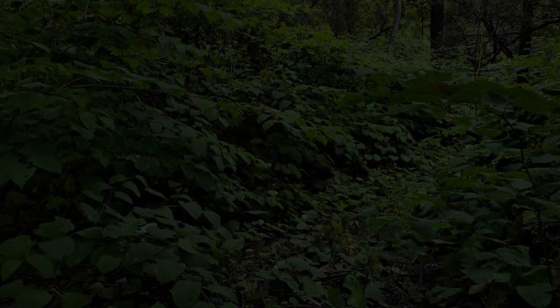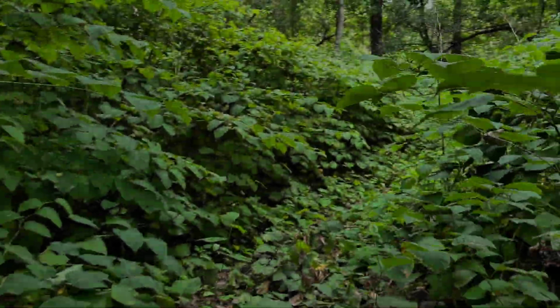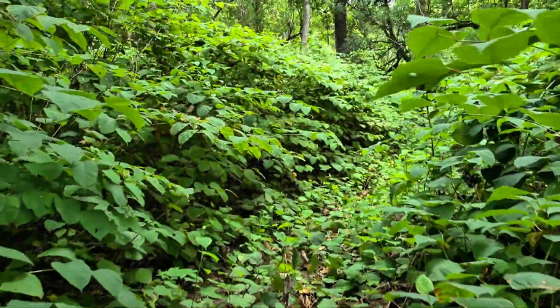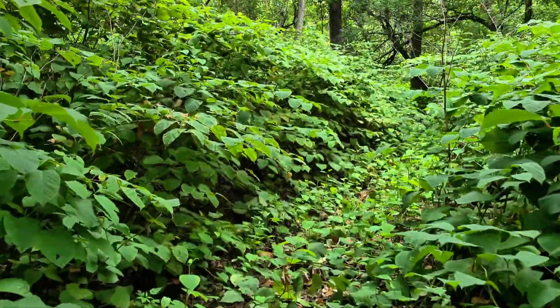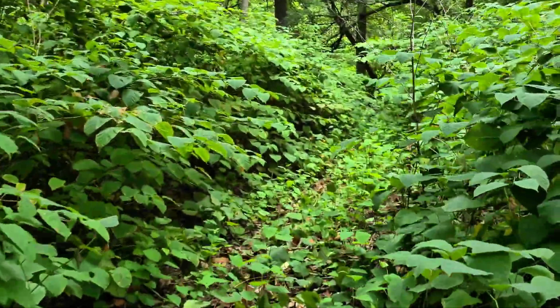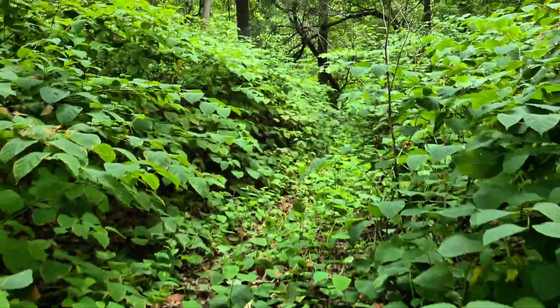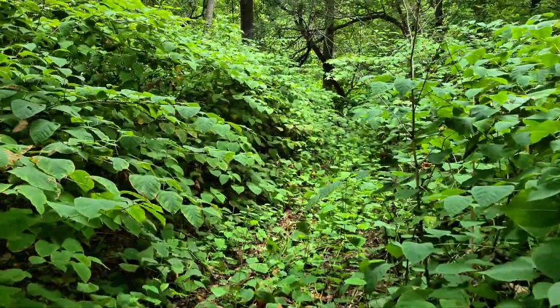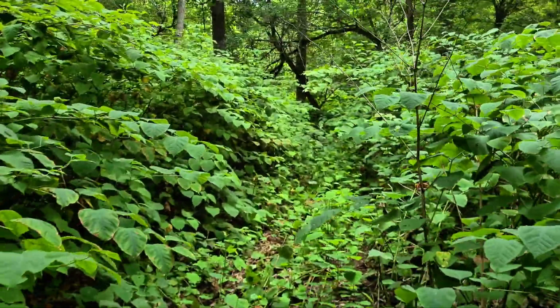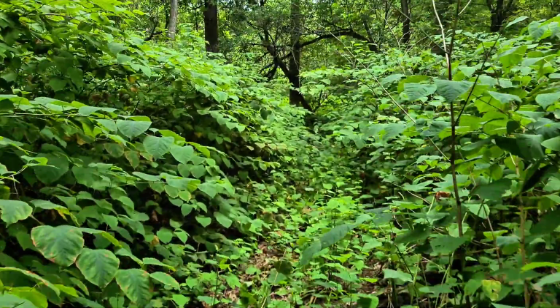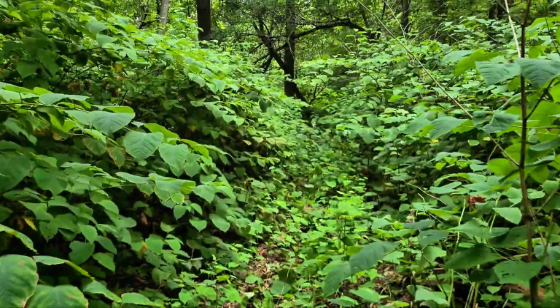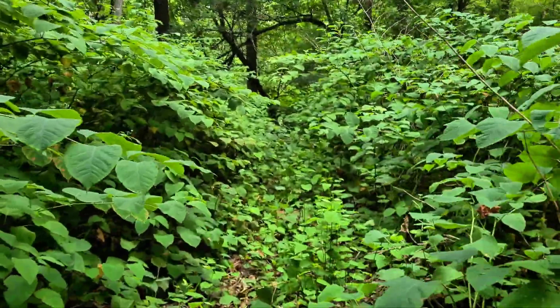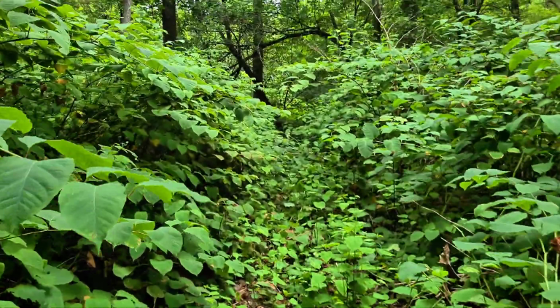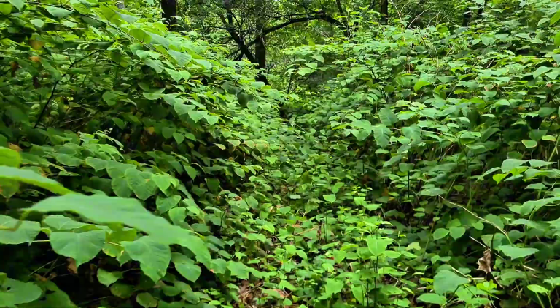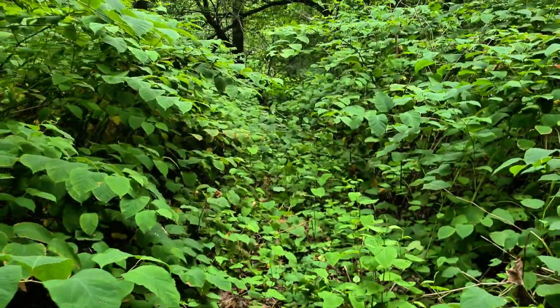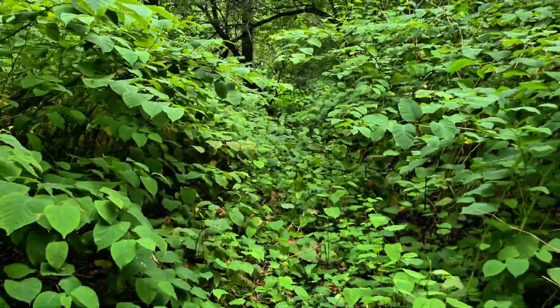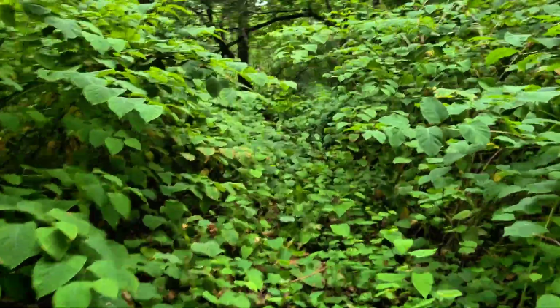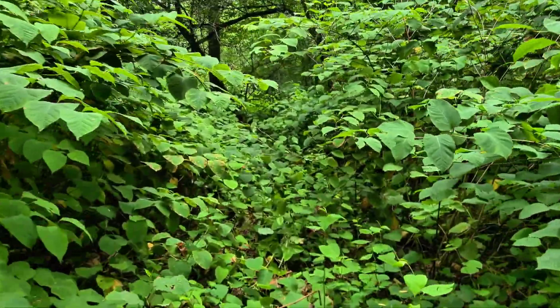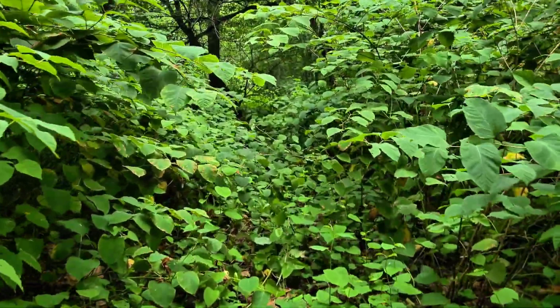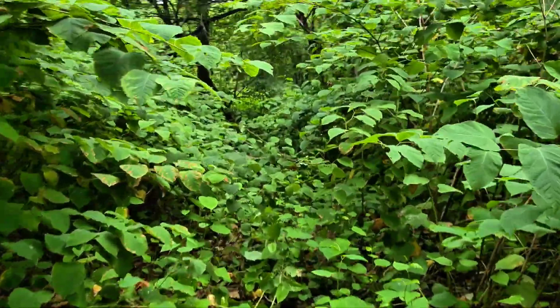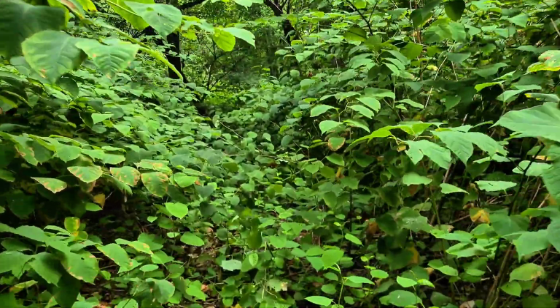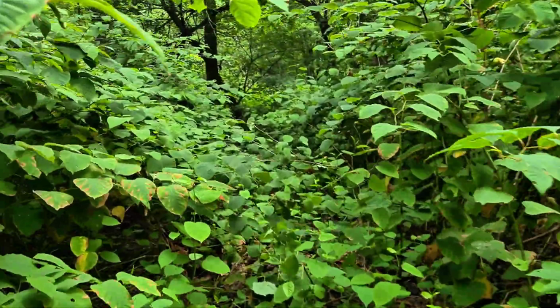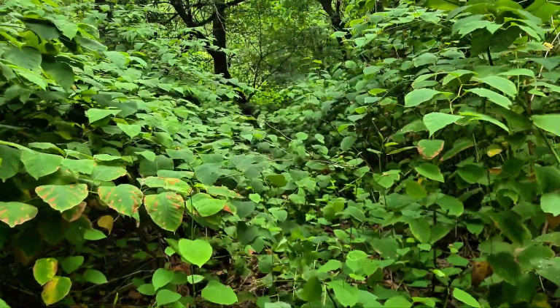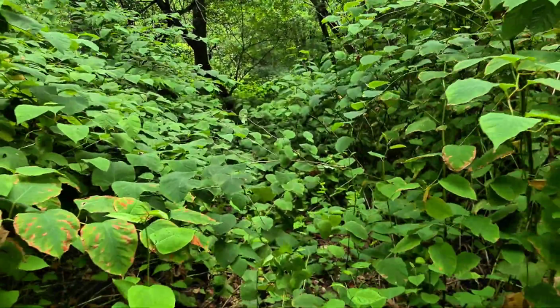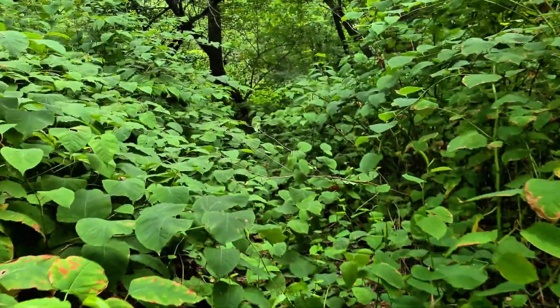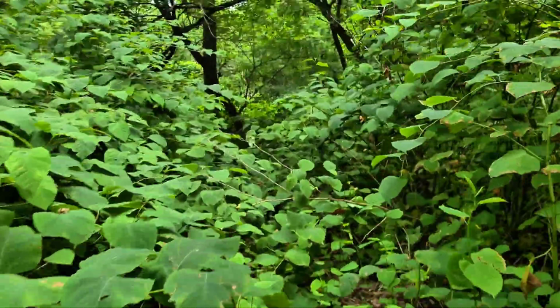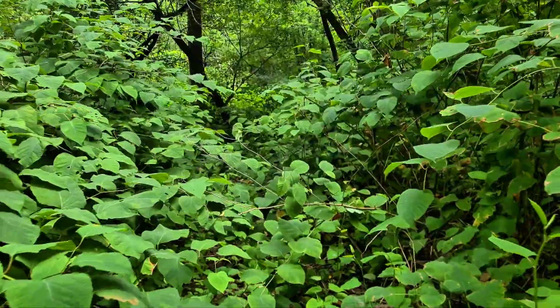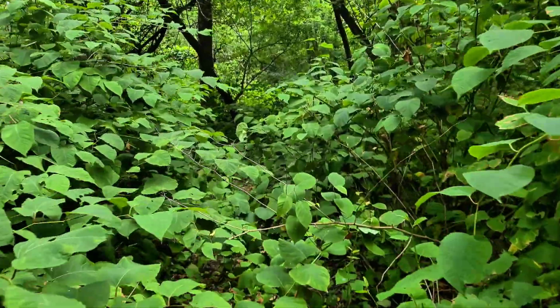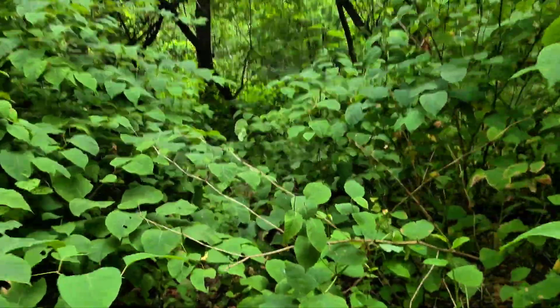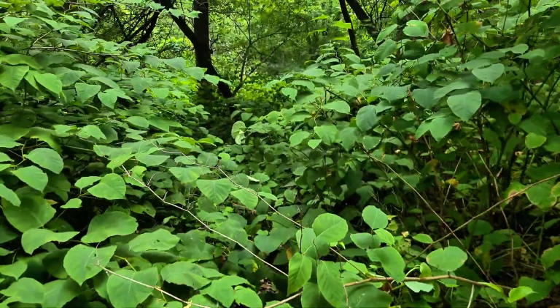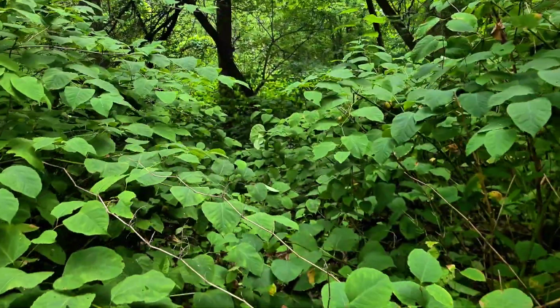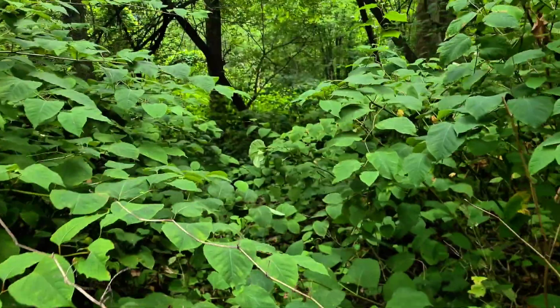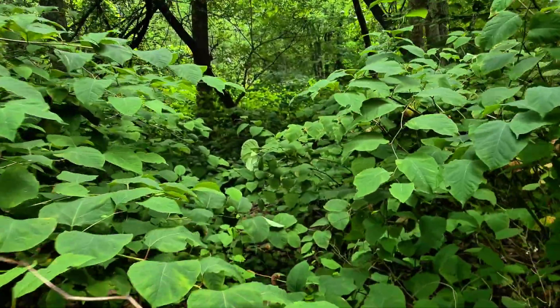This might look like a bamboo forest, but what you're actually seeing is one of the most notorious invasive plants in the world: Japanese knotweed. And this isn't just a small patch — it goes on and on. I've been walking through it for minutes now and I'm still completely surrounded.